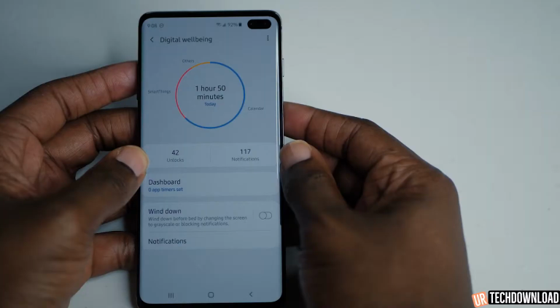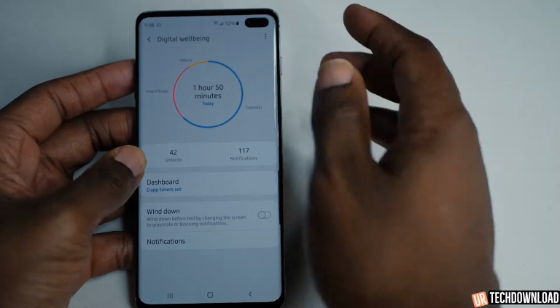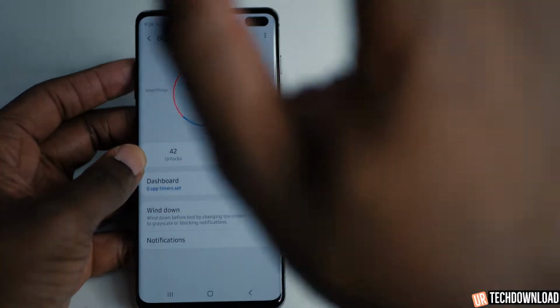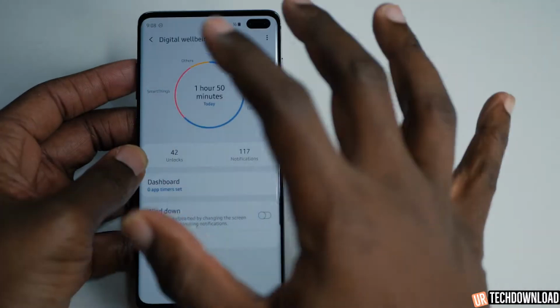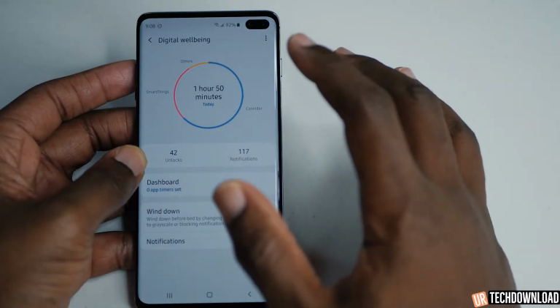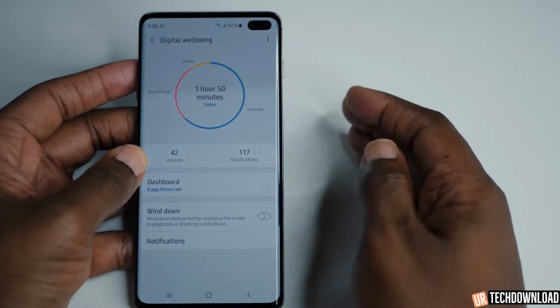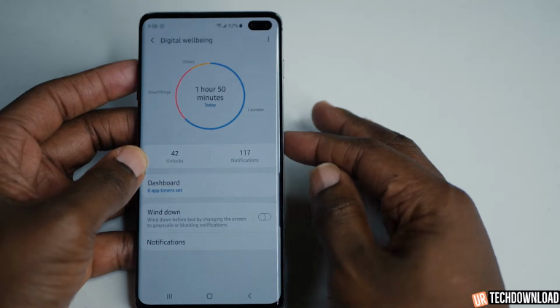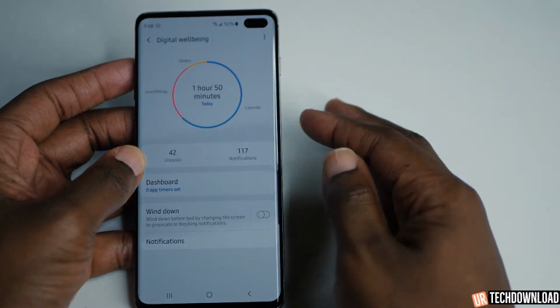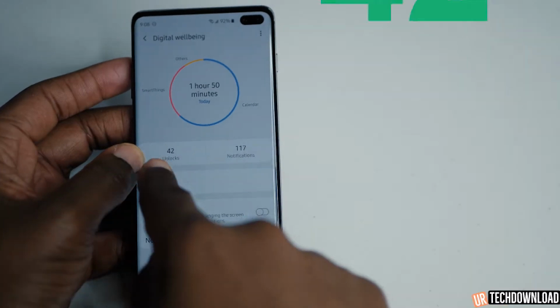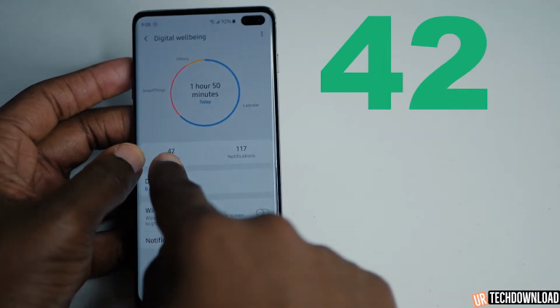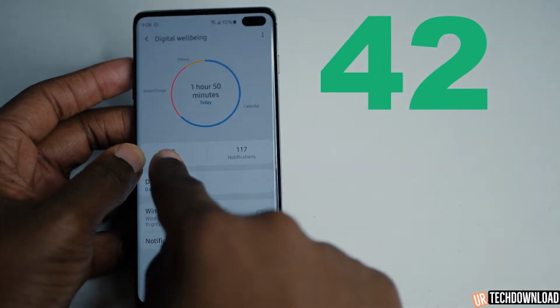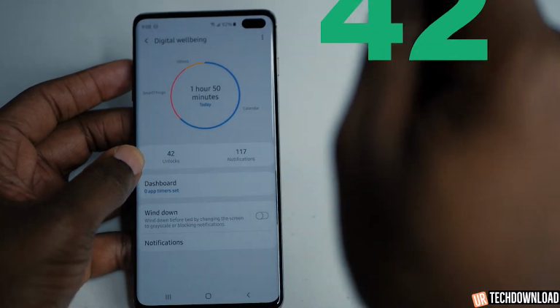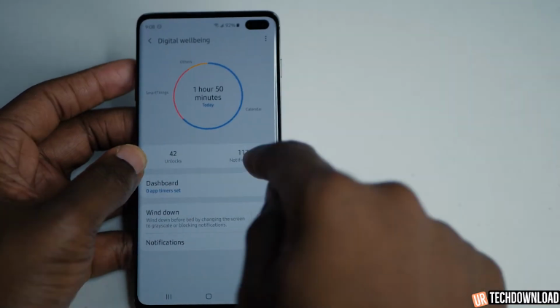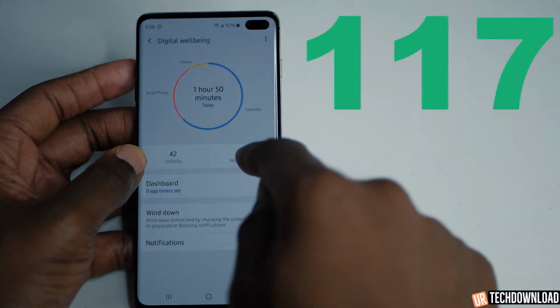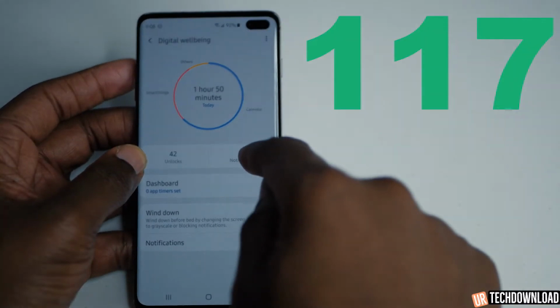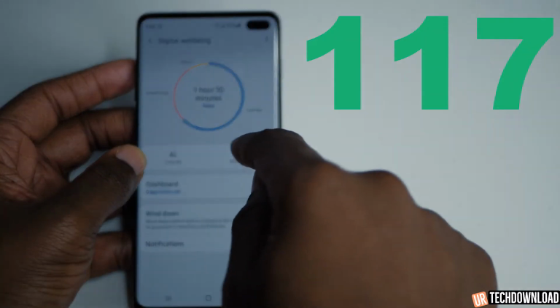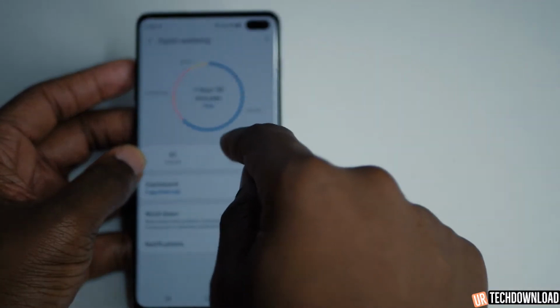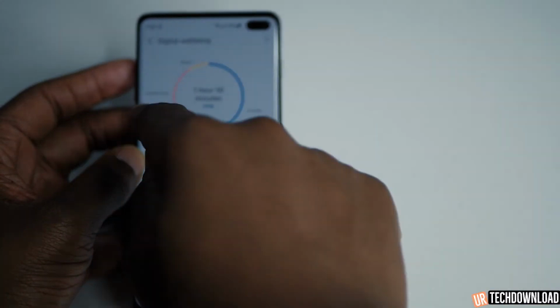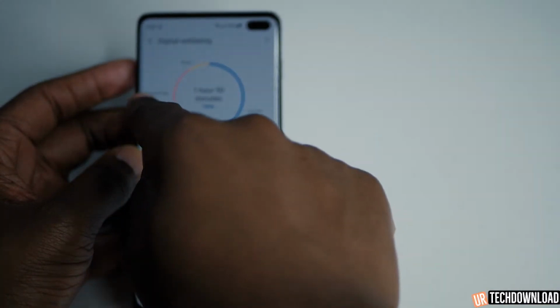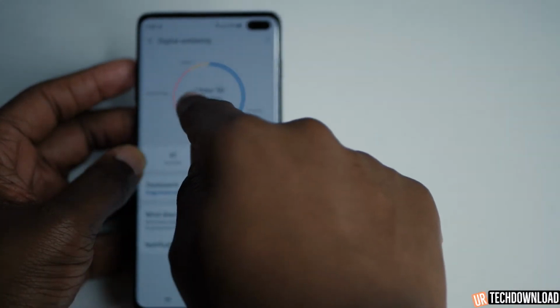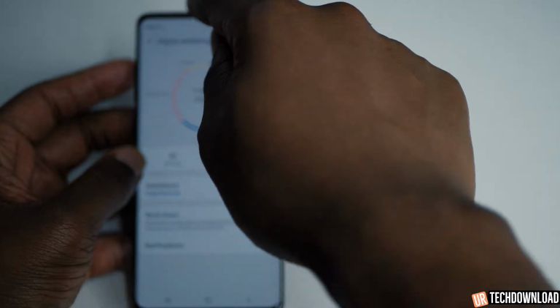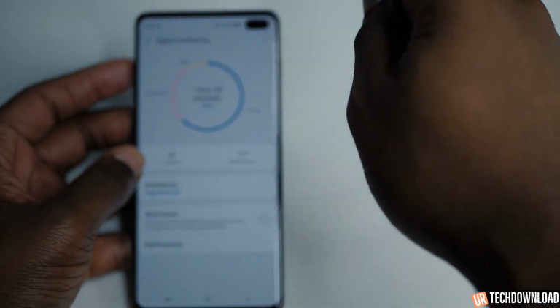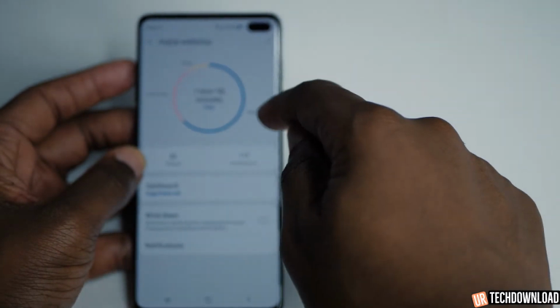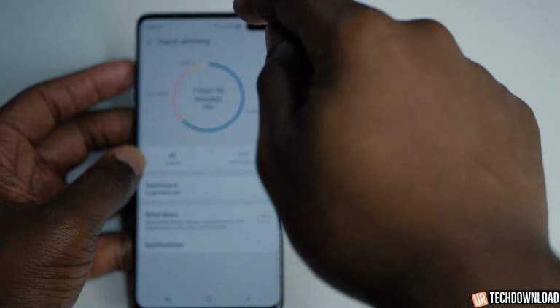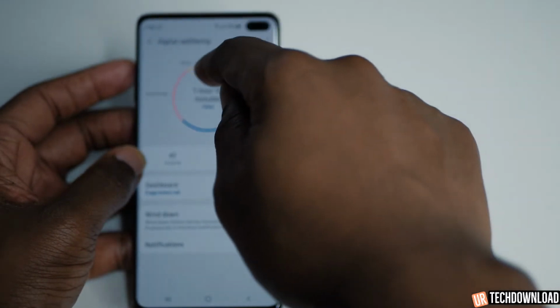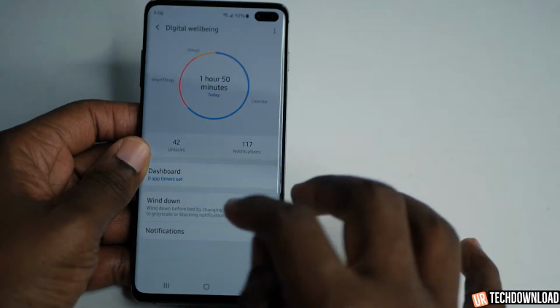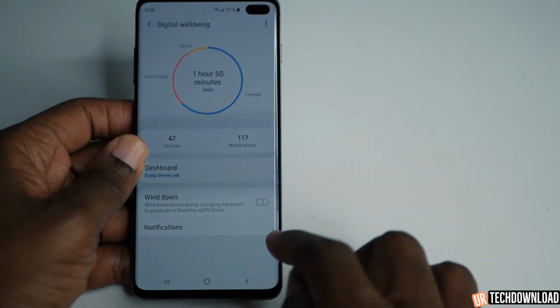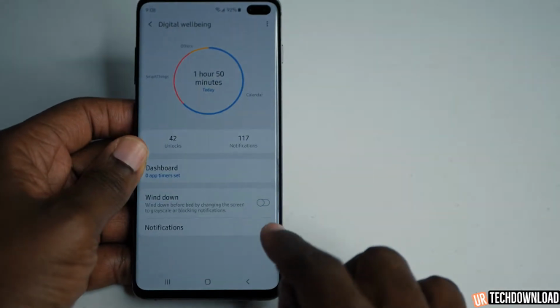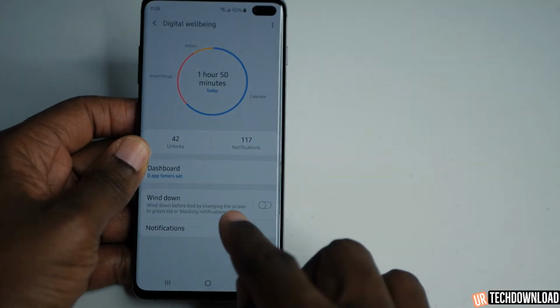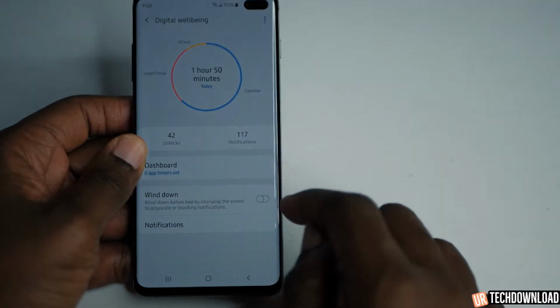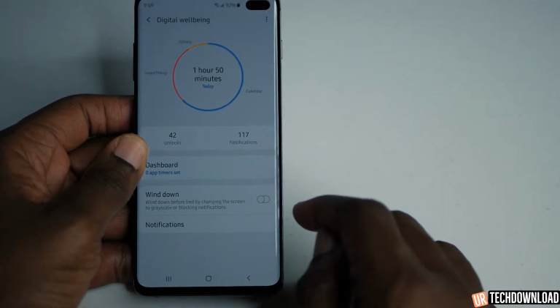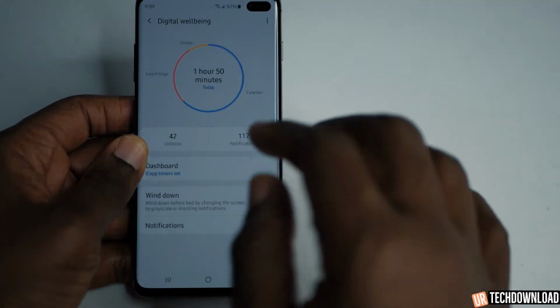It really comes up with a lot of information for you to digest. It shows you how many times you unlocked your phone, how many notifications you have, smart things that you use, calendars. And there's one little feature here called wind down mode.